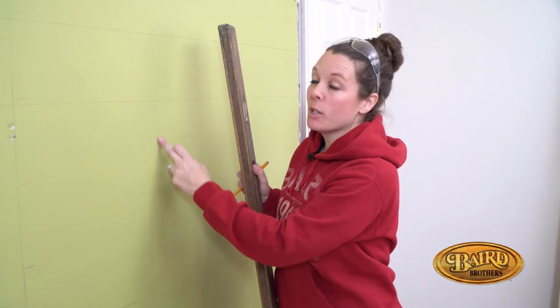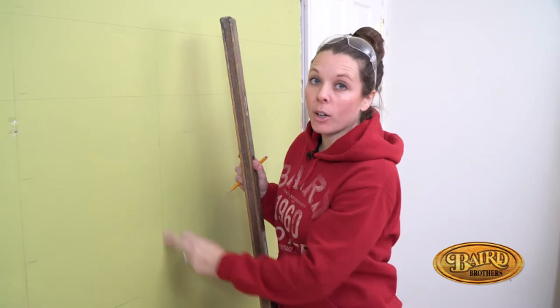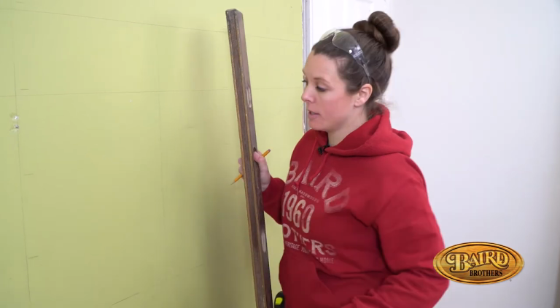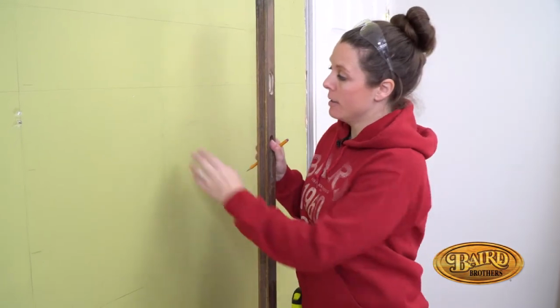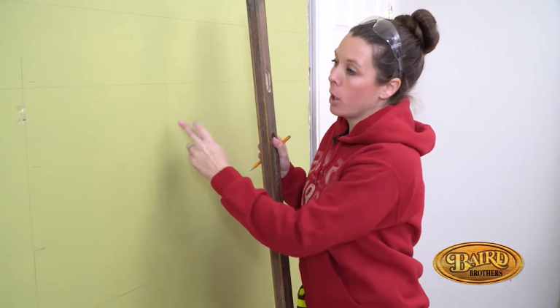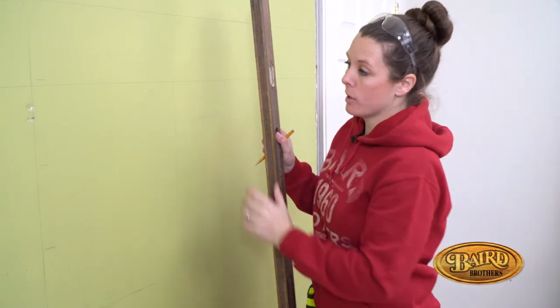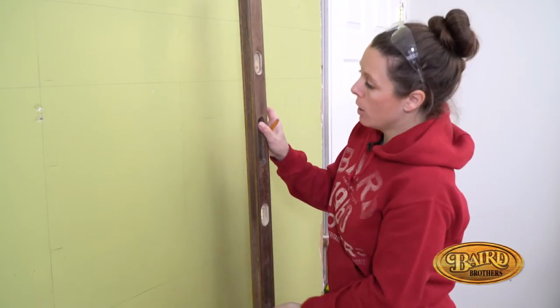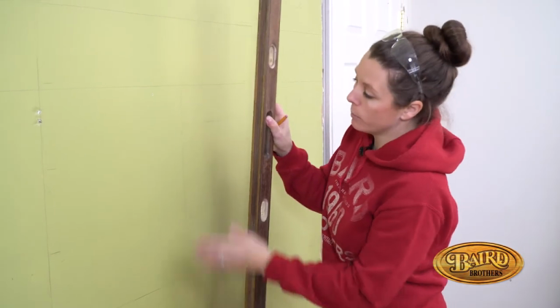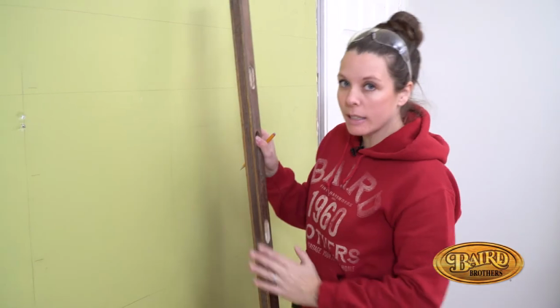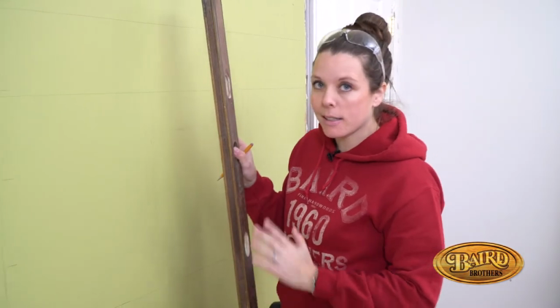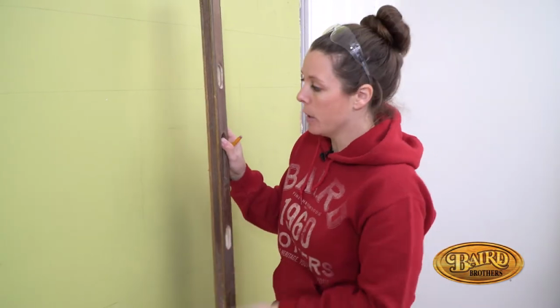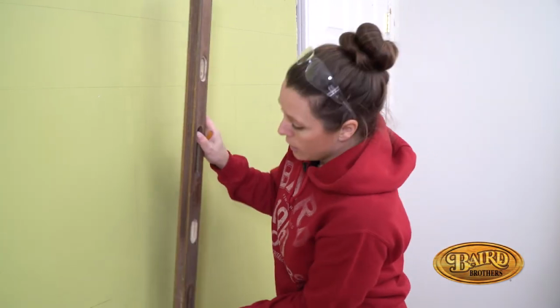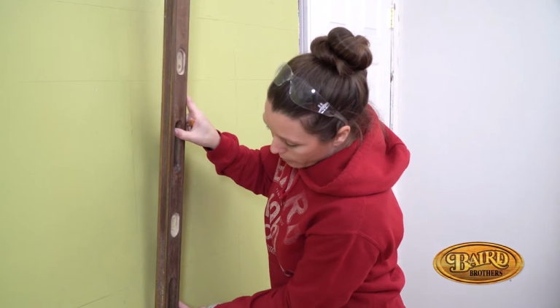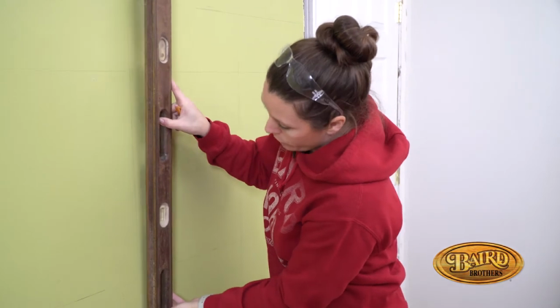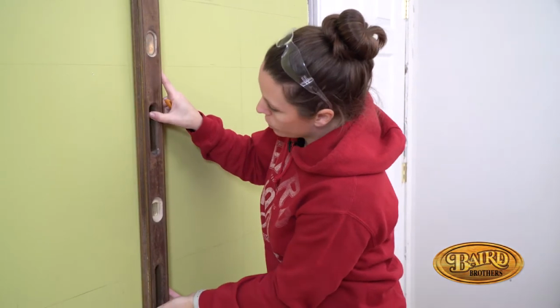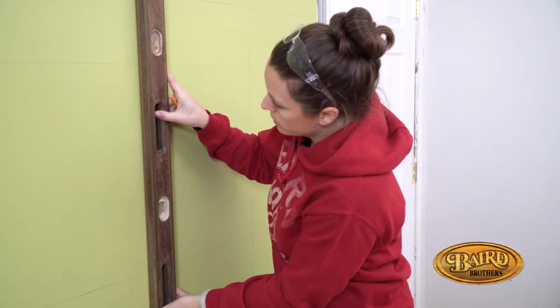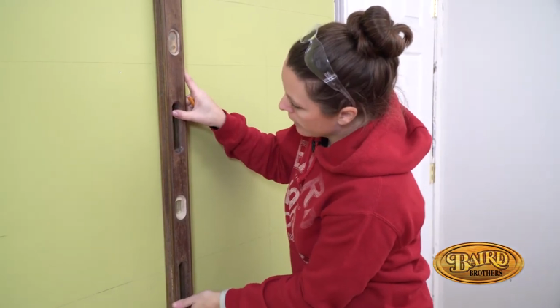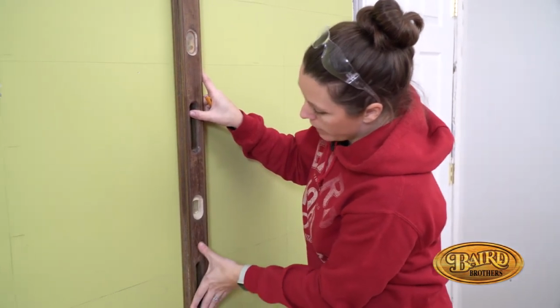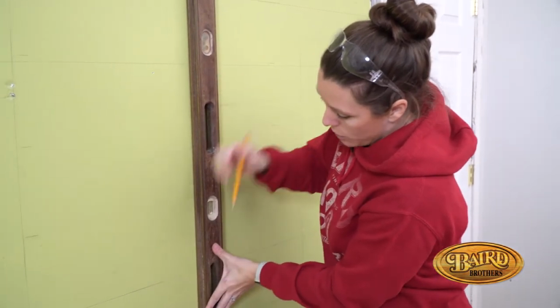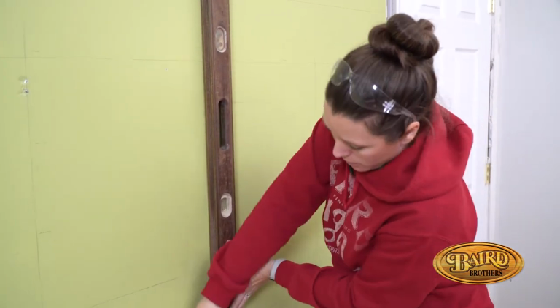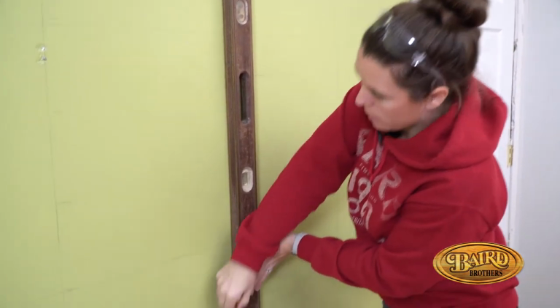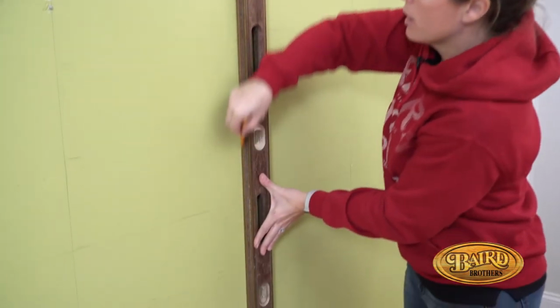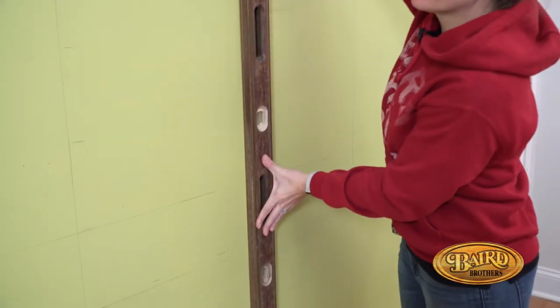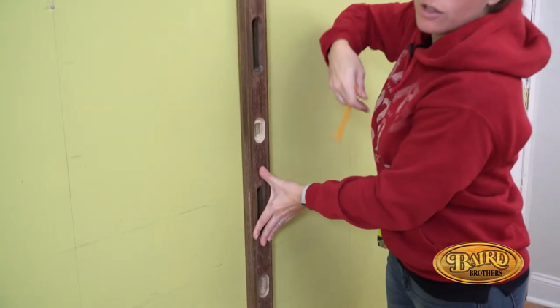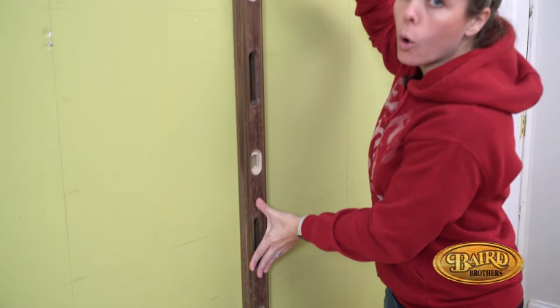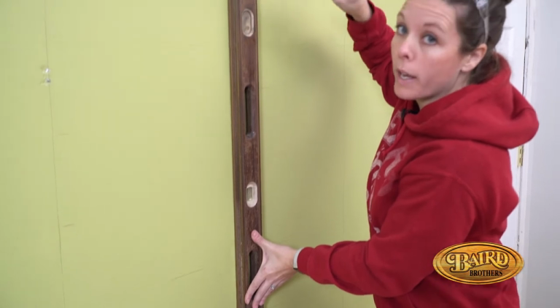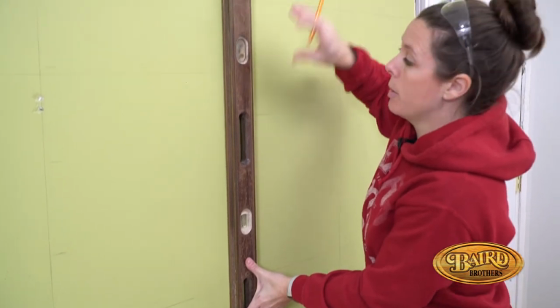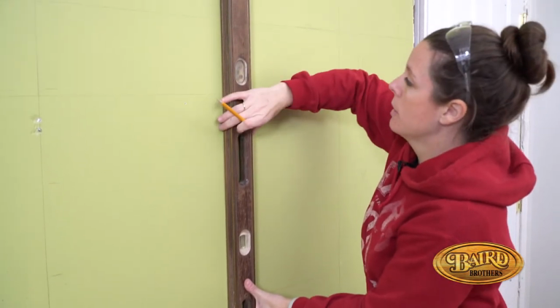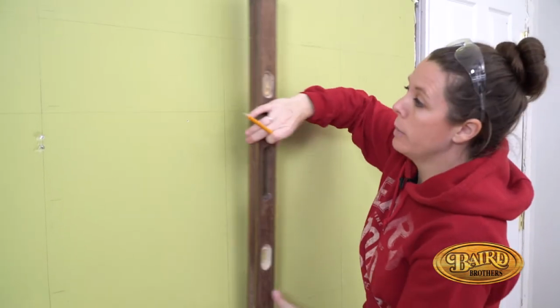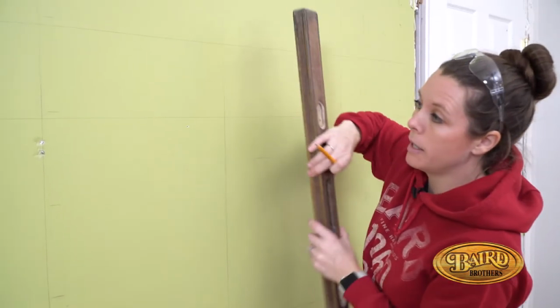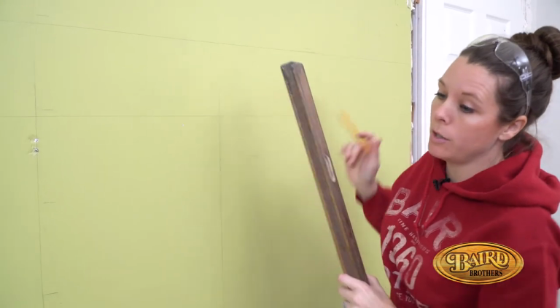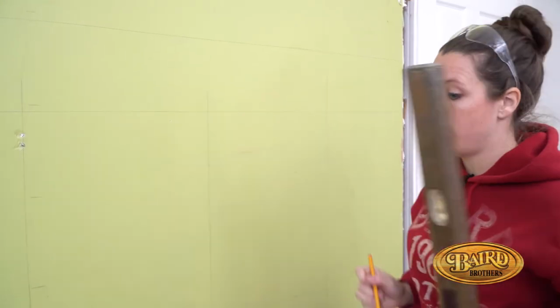Once you have all your studs marked with just small marks, grab a four-foot rule to get a straight edge and mark your studs the whole way up. This will make it a lot easier on you later on.